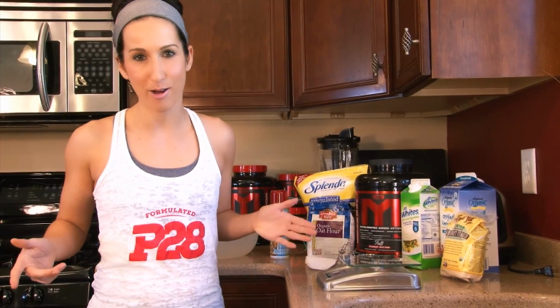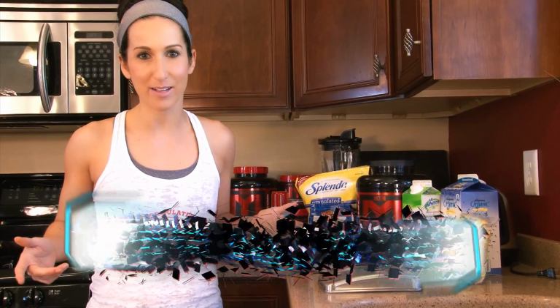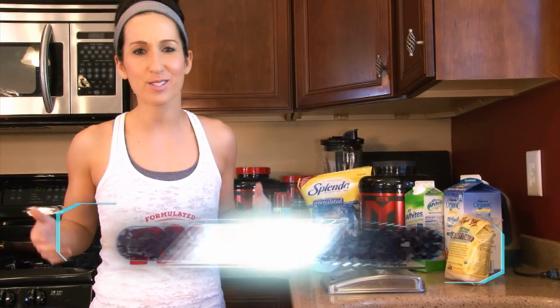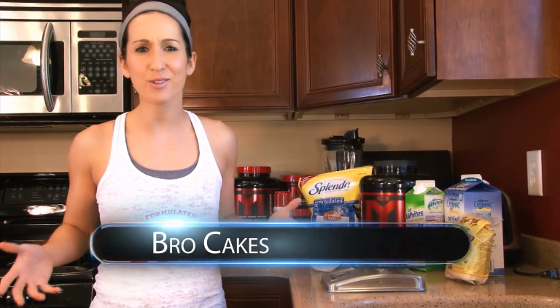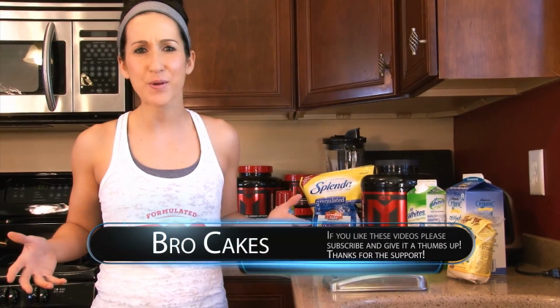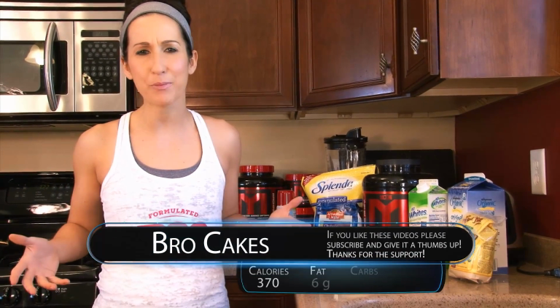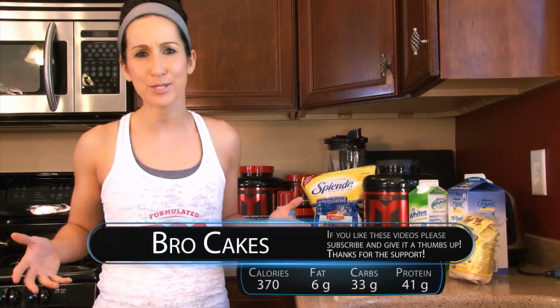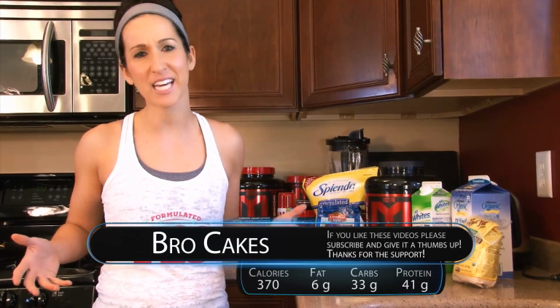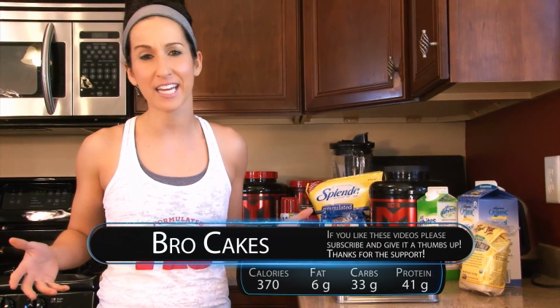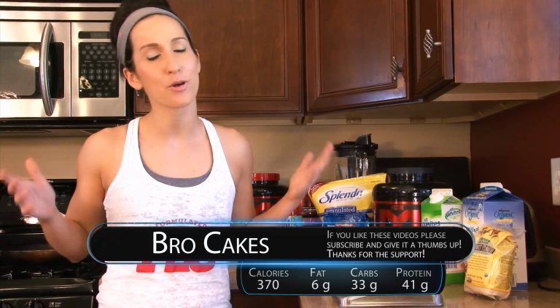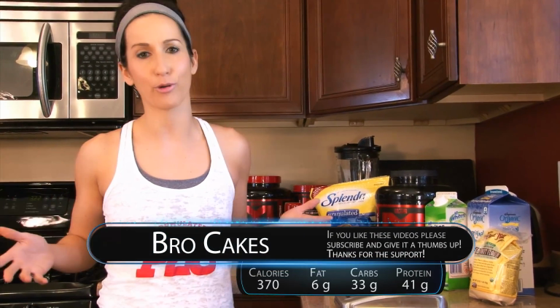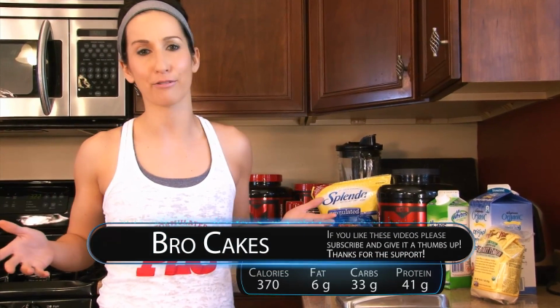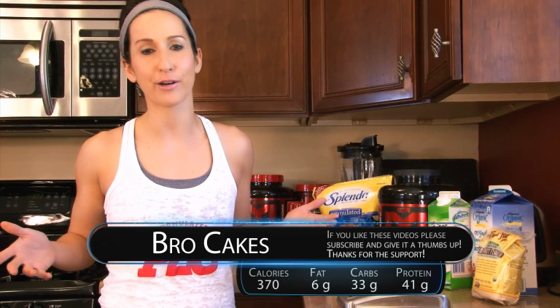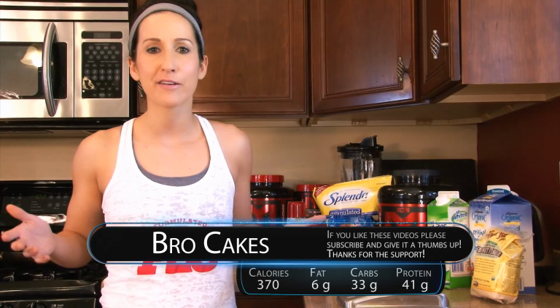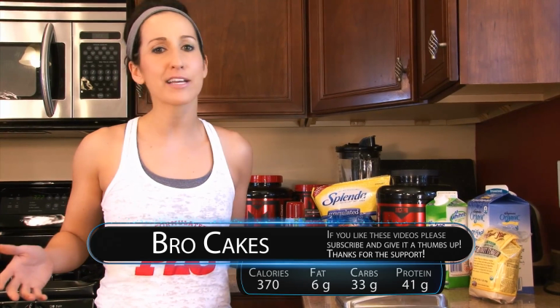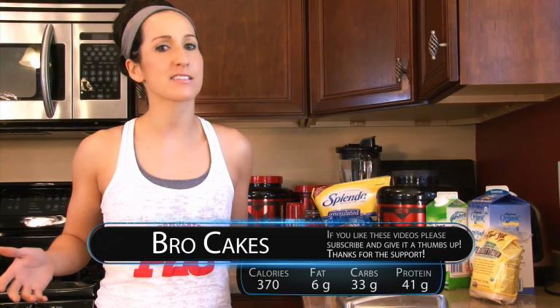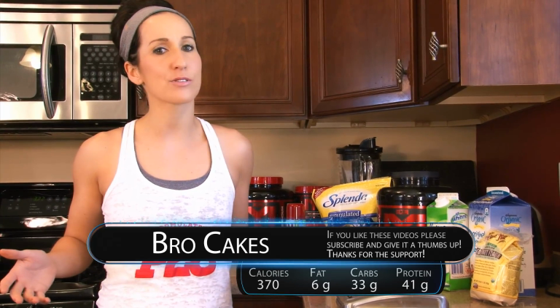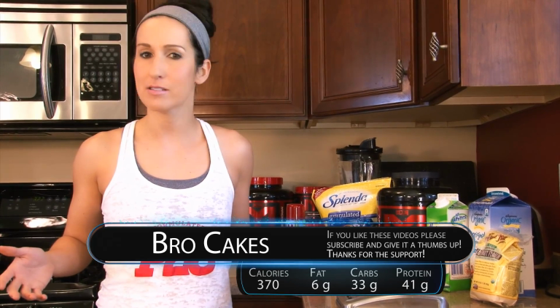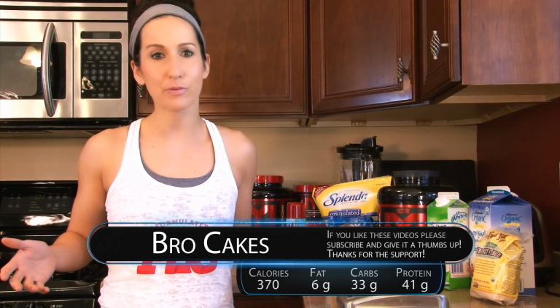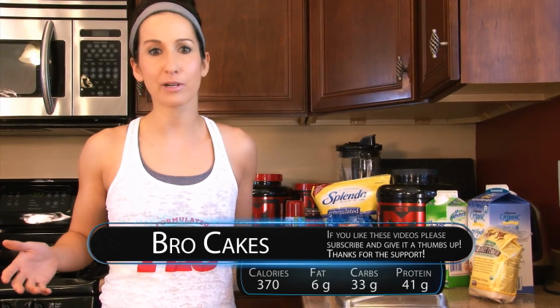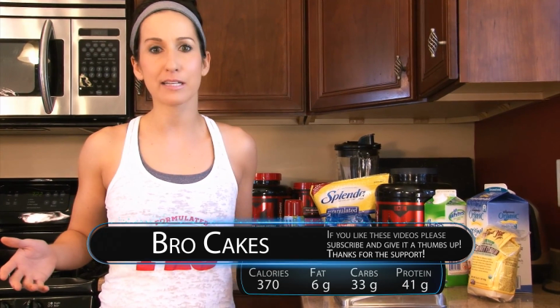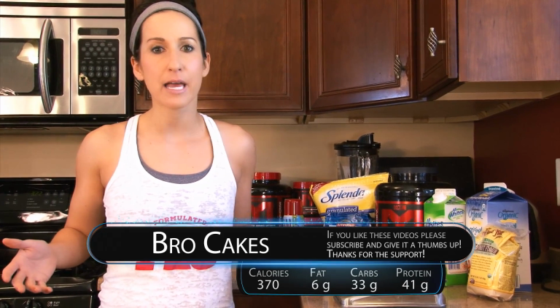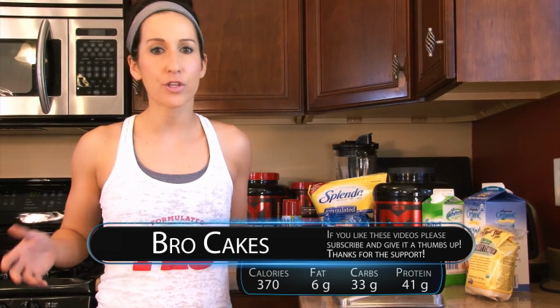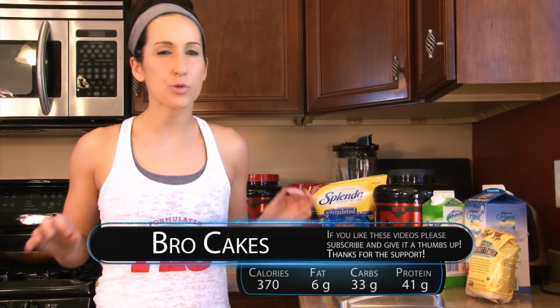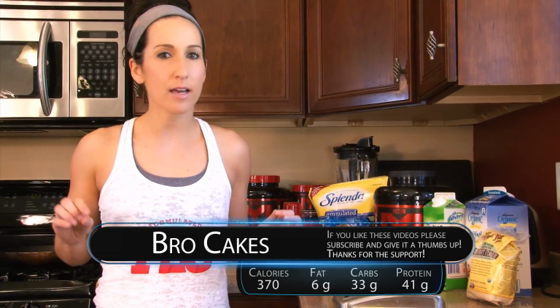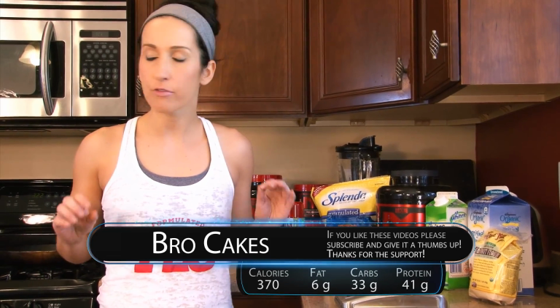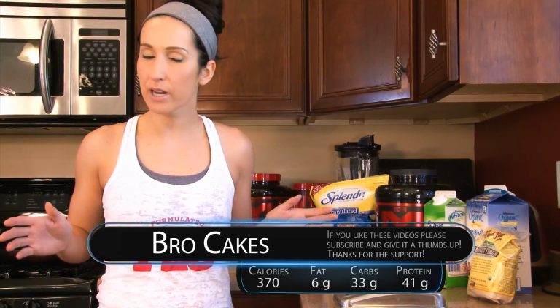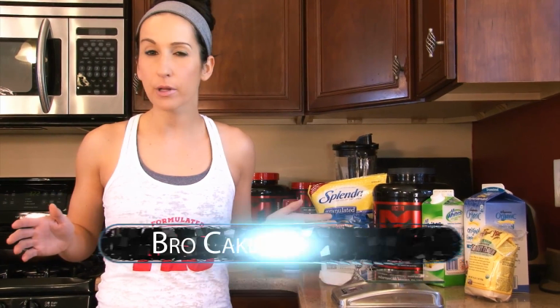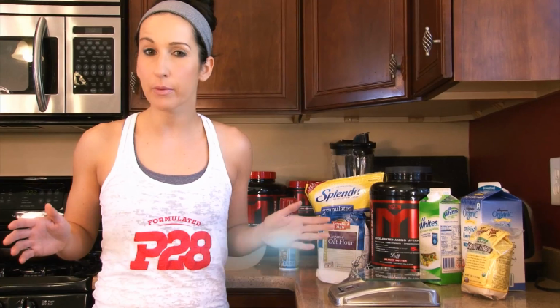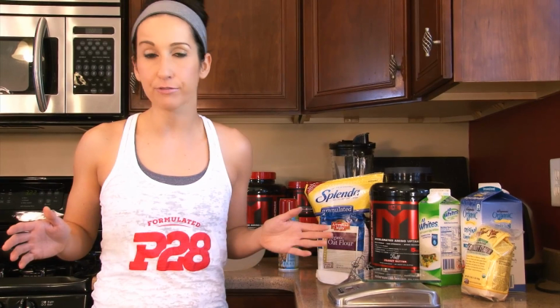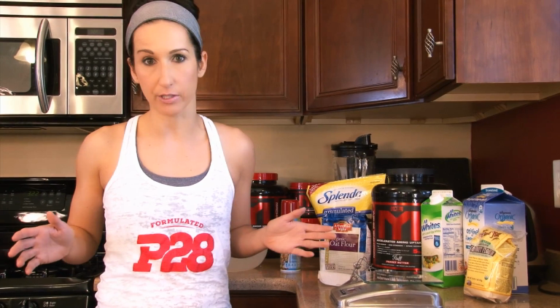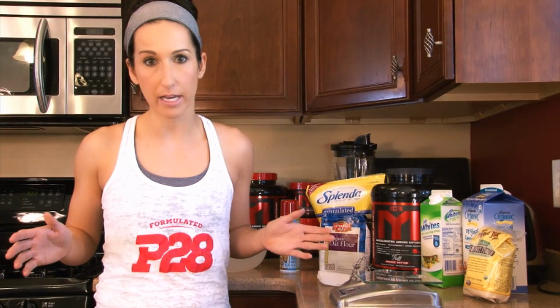These are the ultimate high protein pancake bro cake for you. Very easy to do, staple ingredients, and you can tweak them for whatever flavor you like.